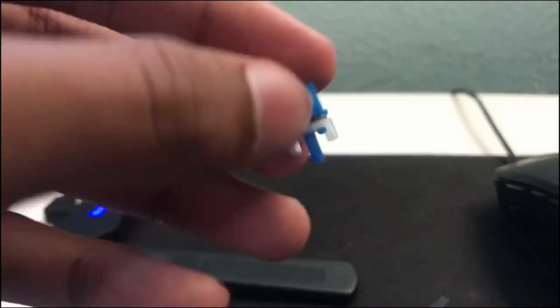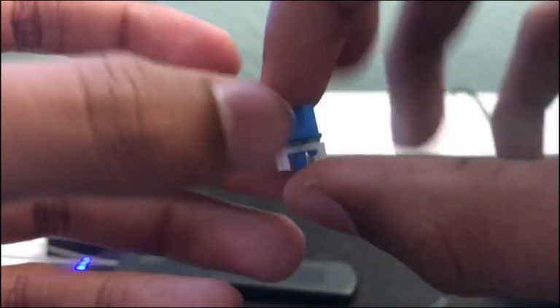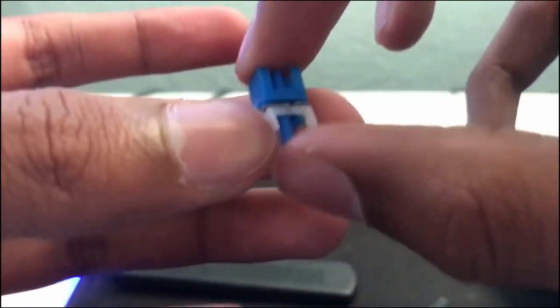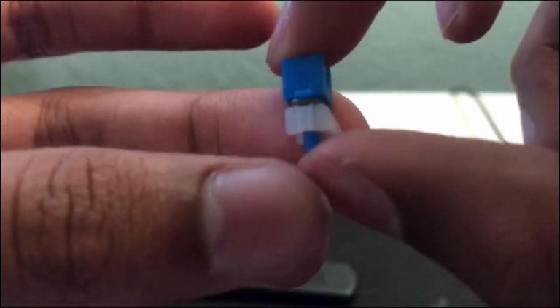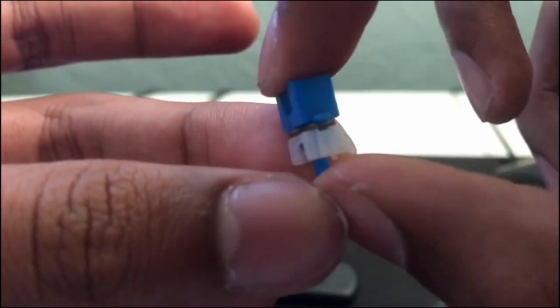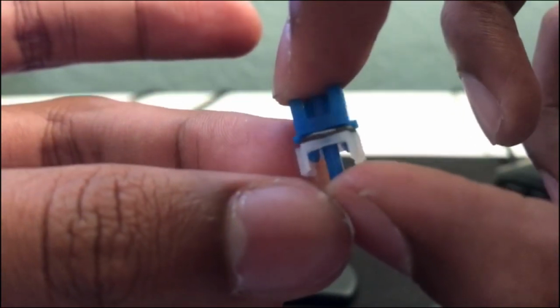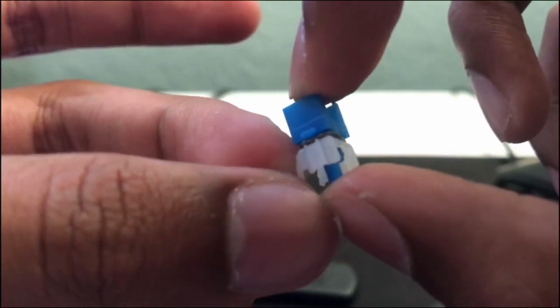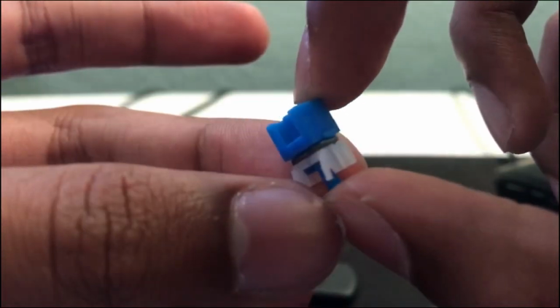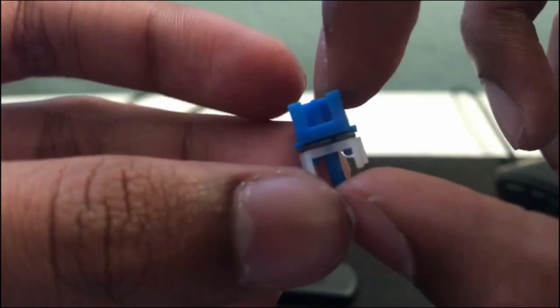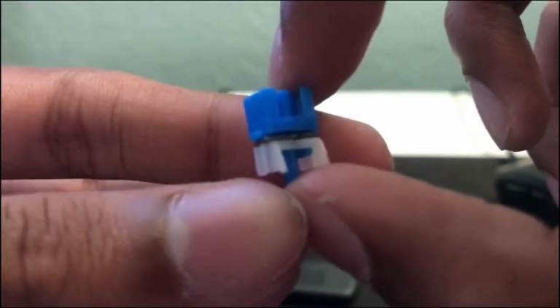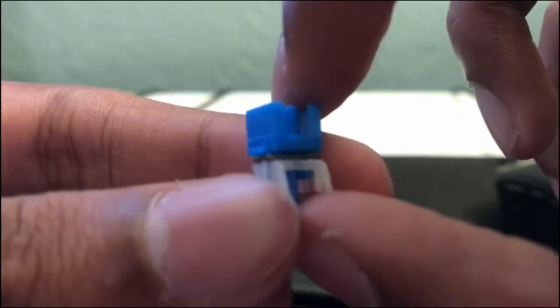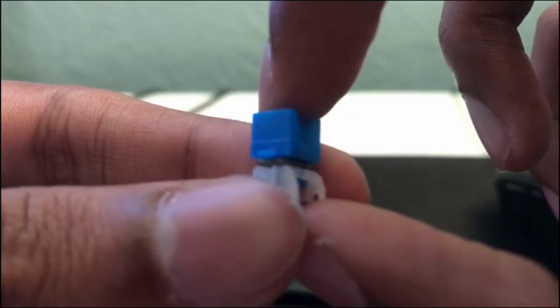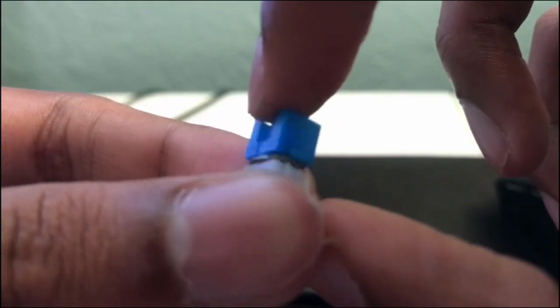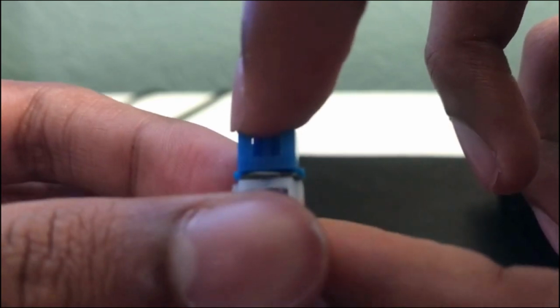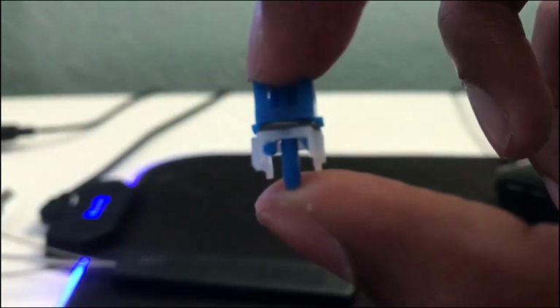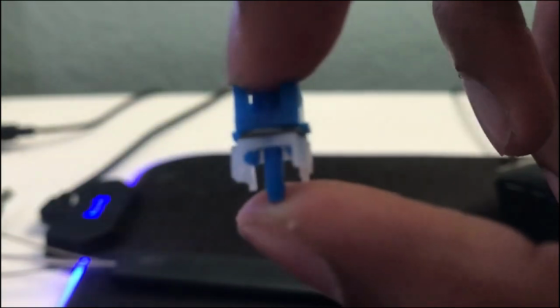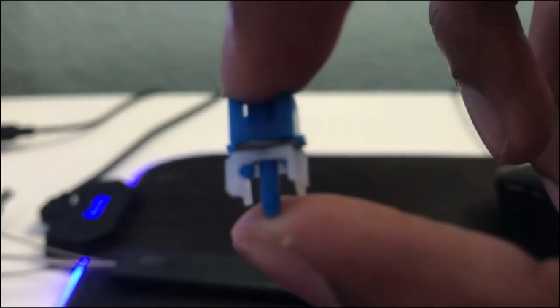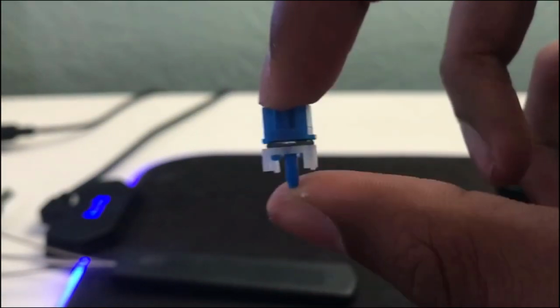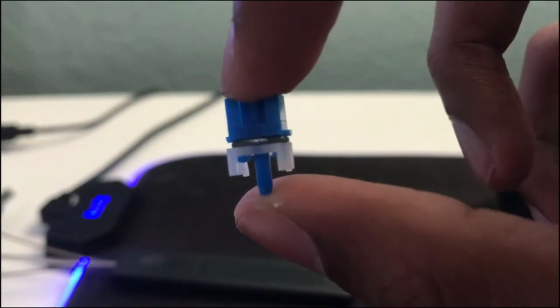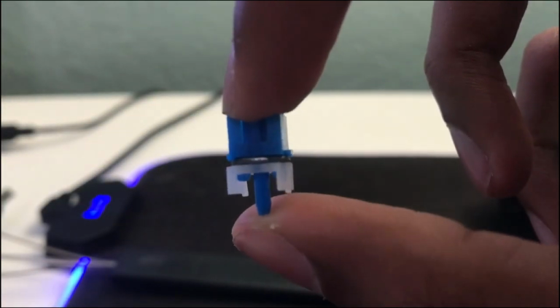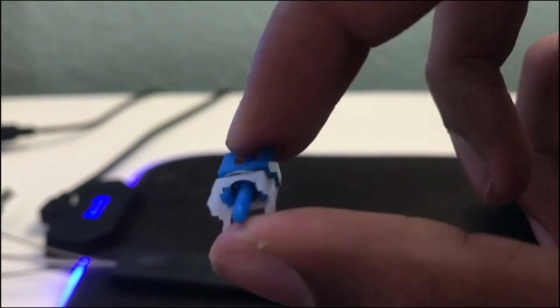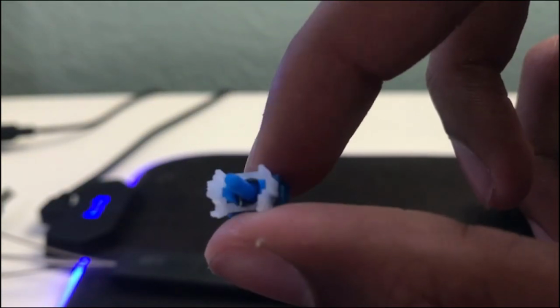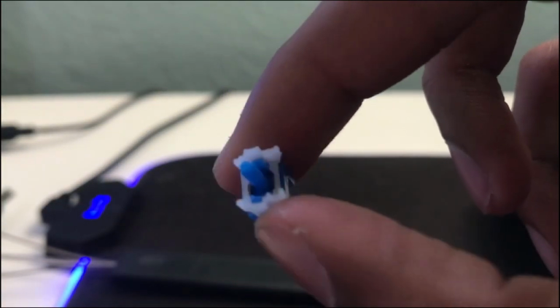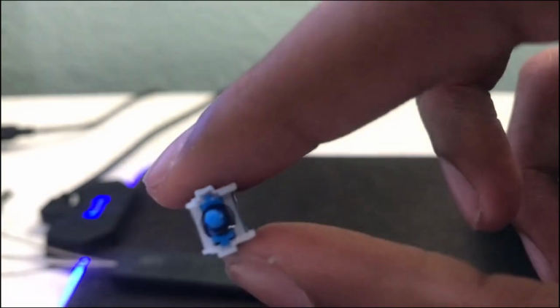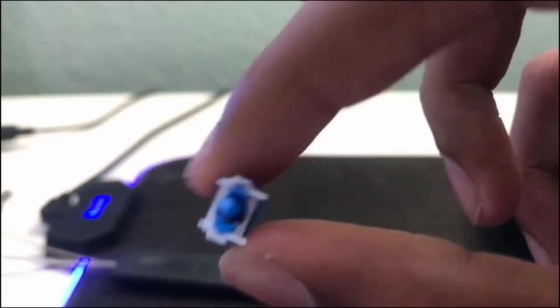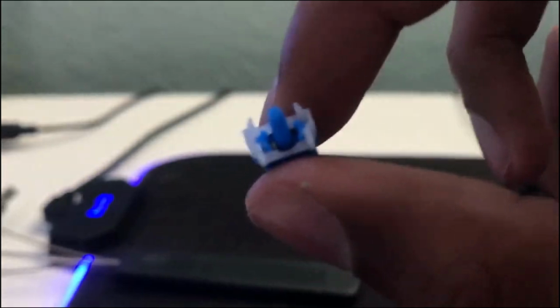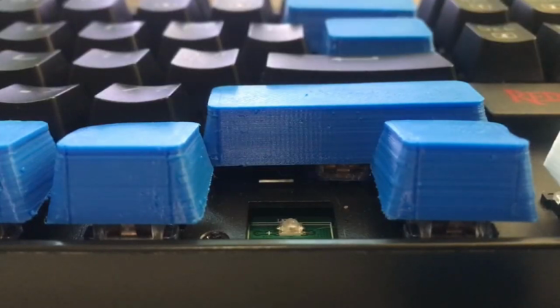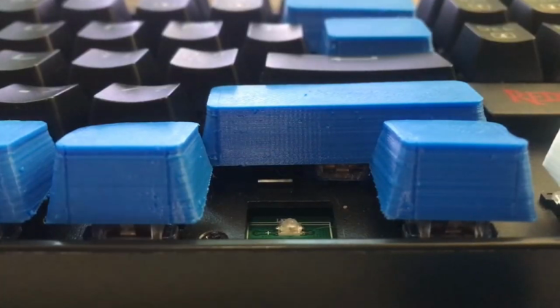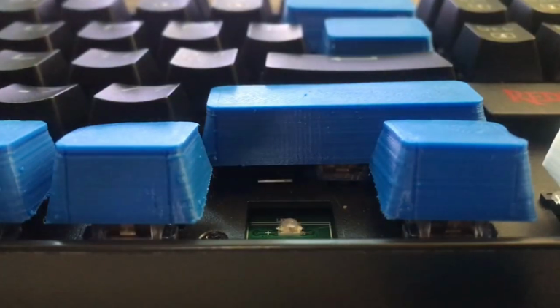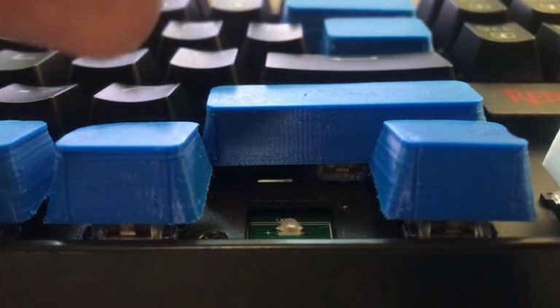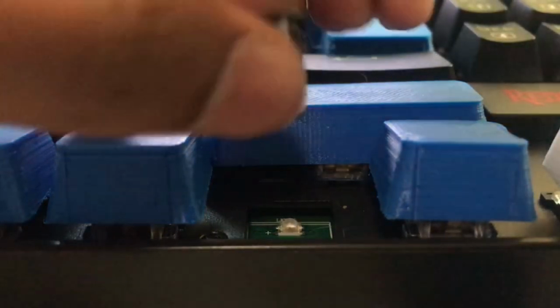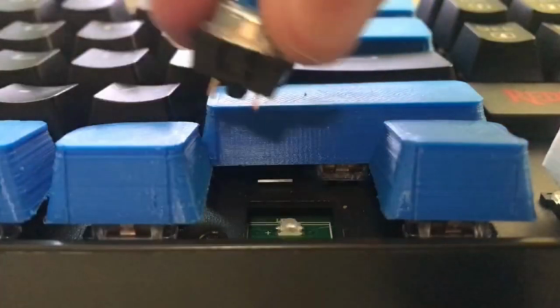At the end, it should look something like this. Now you're going to reassemble the switch and put it back into the keyboard.